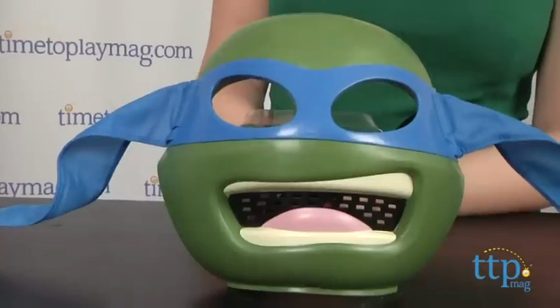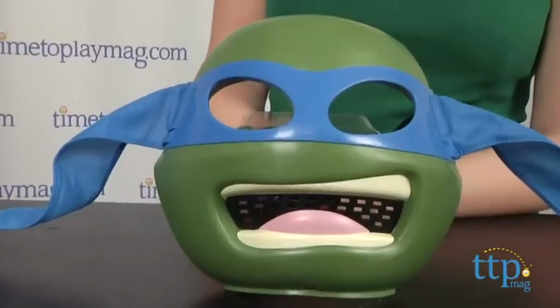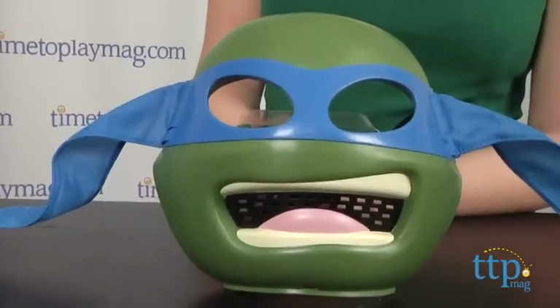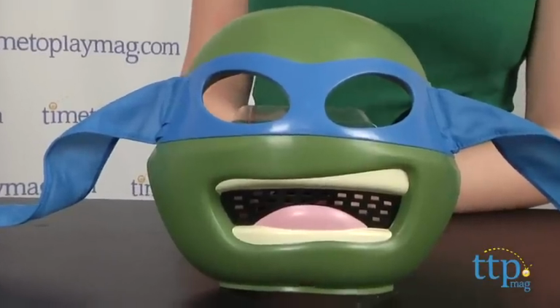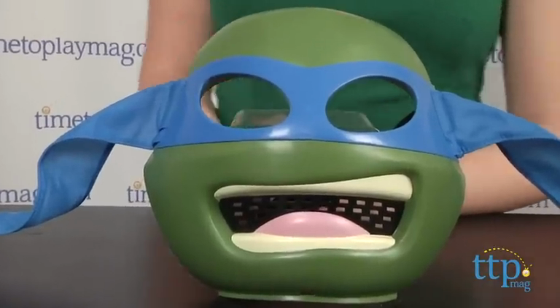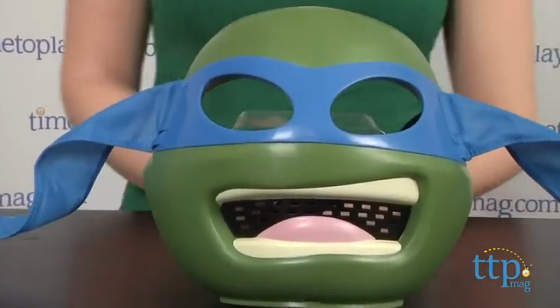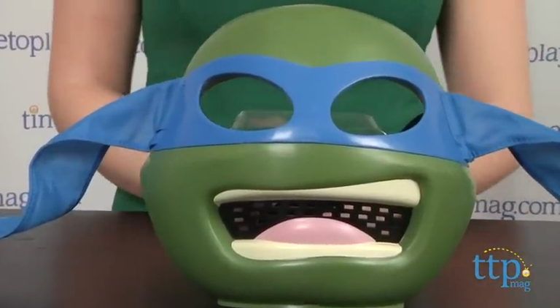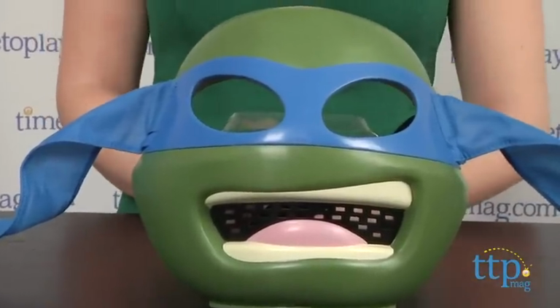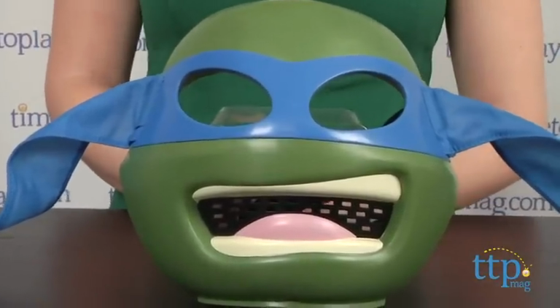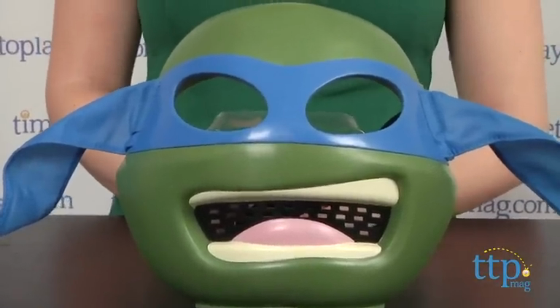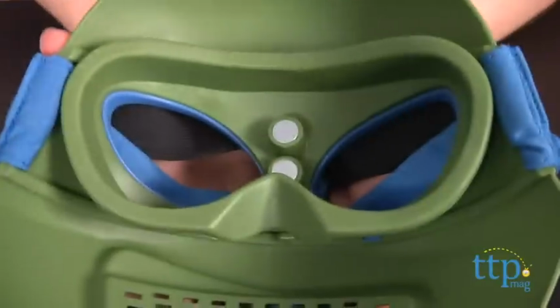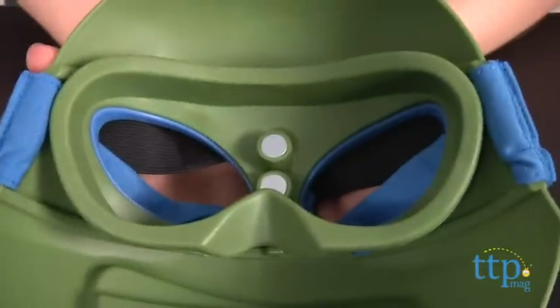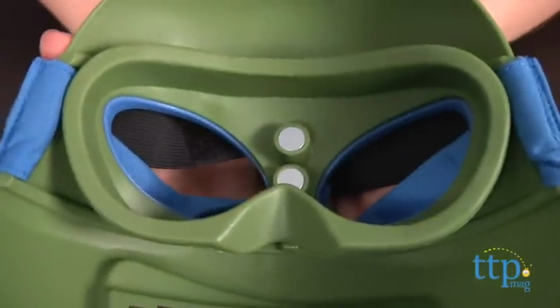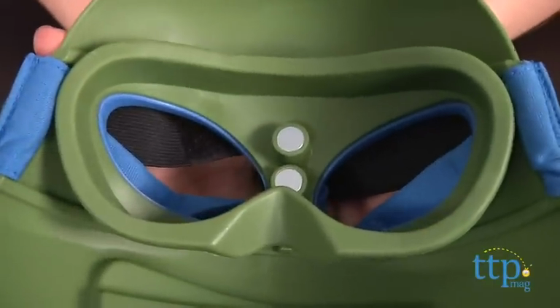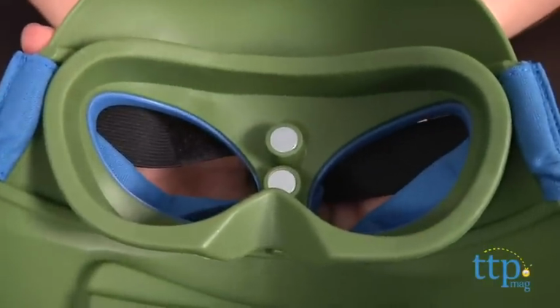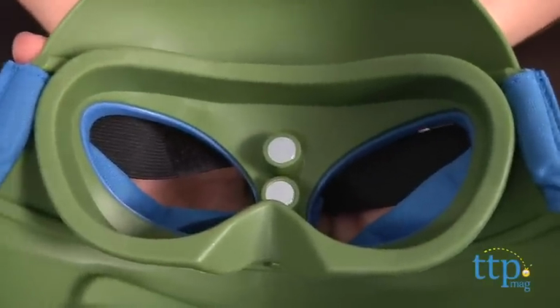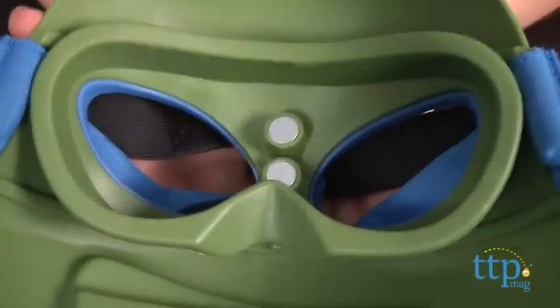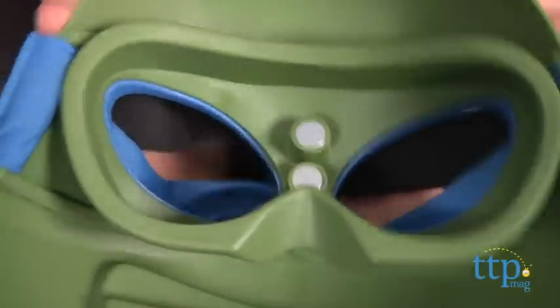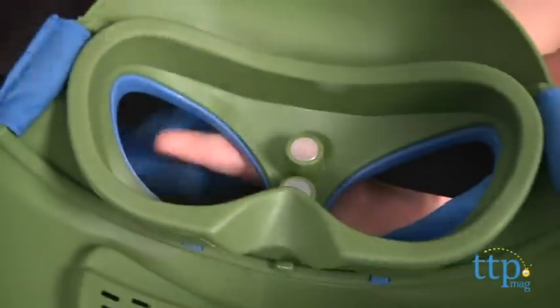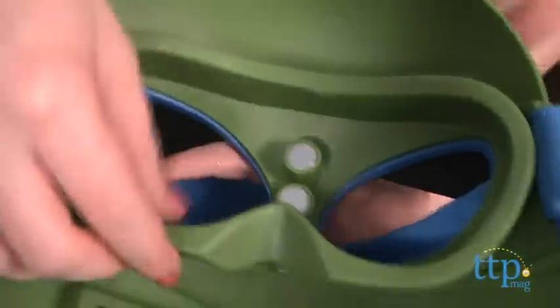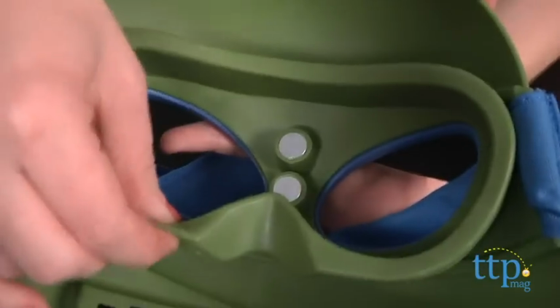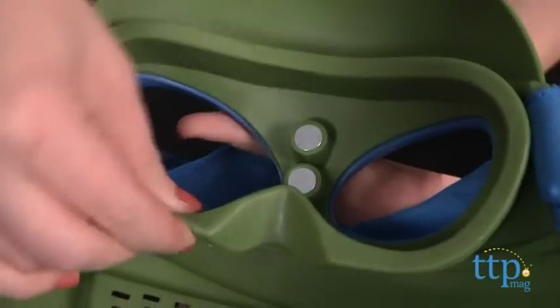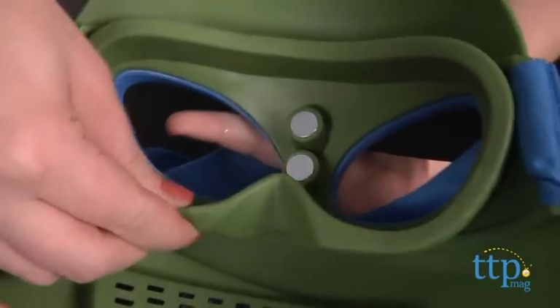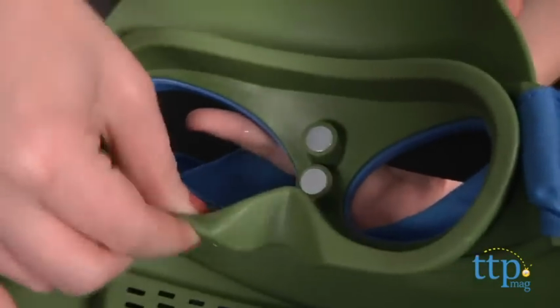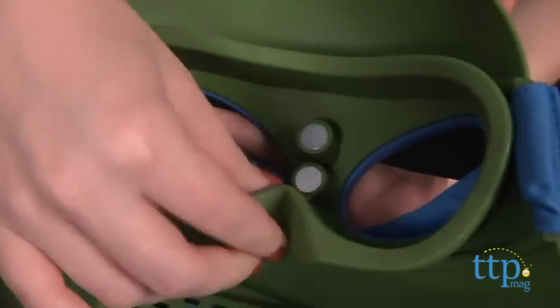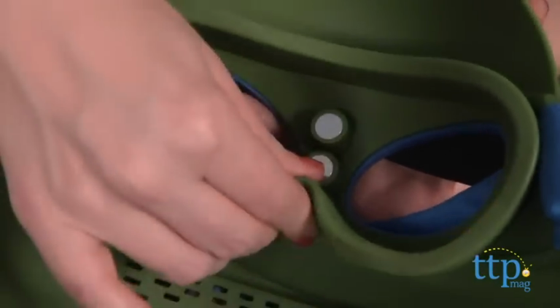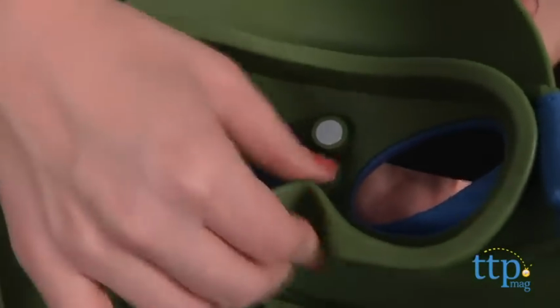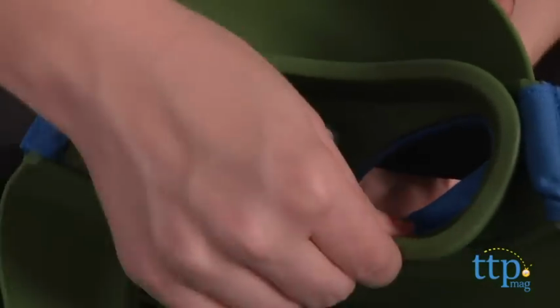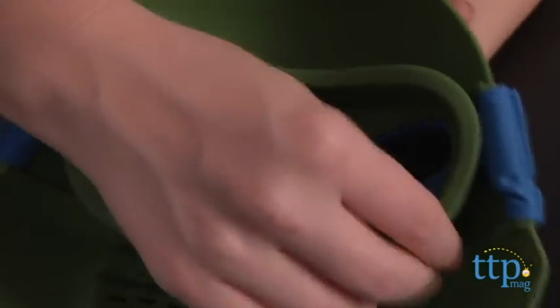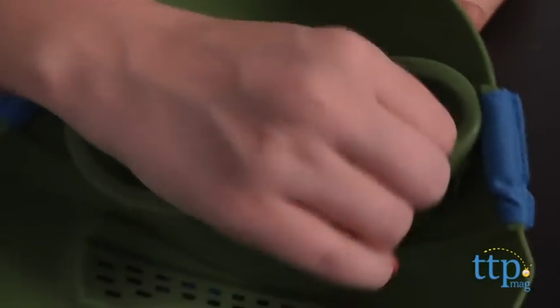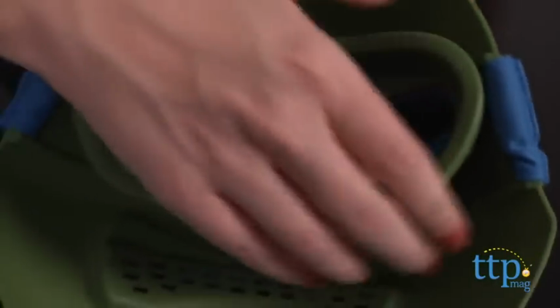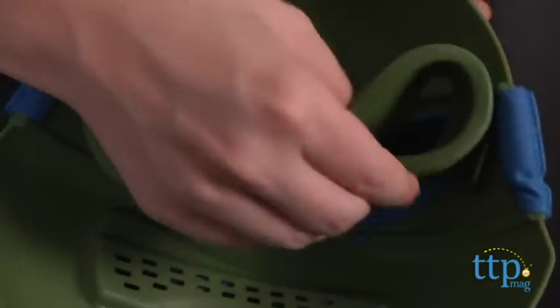Sized for kids ages 4 and up, what we like about this particular mask is that it doesn't sit up against your entire face. Inside, it features goggle-like eye openings that are flexible and made of rubber for more comfortable wear.